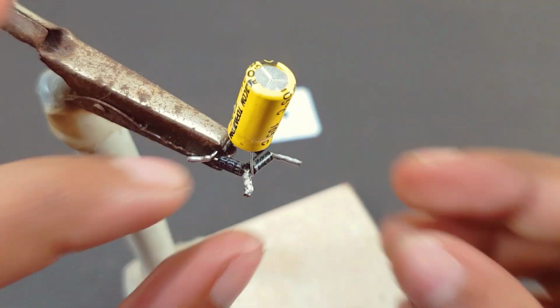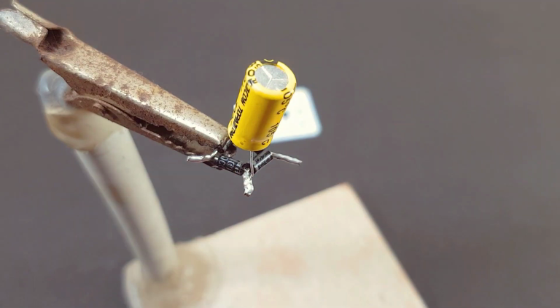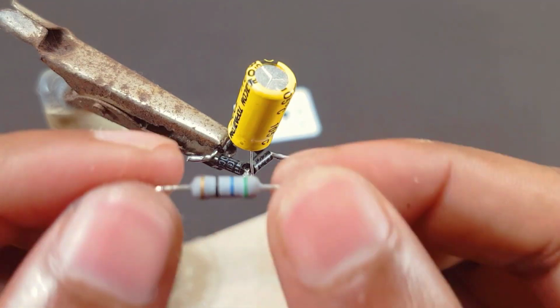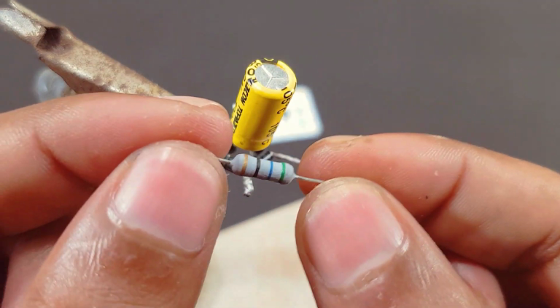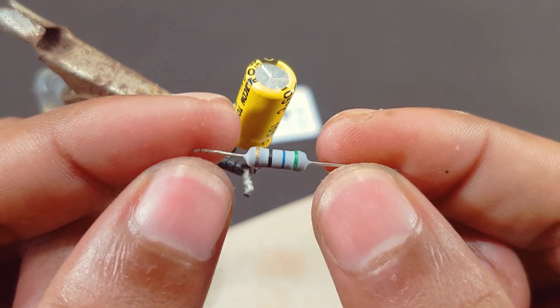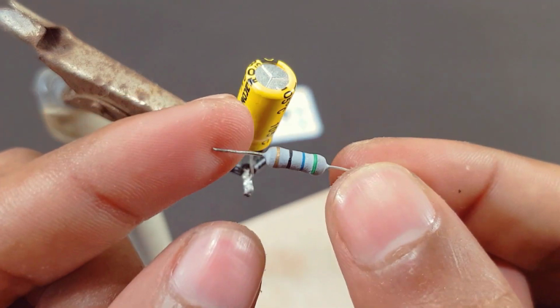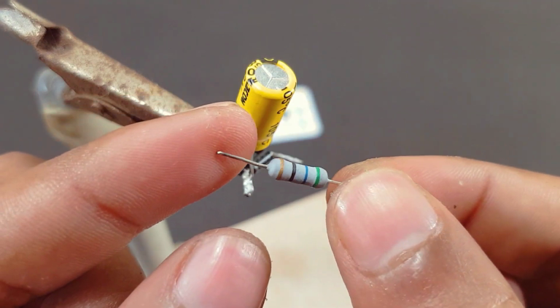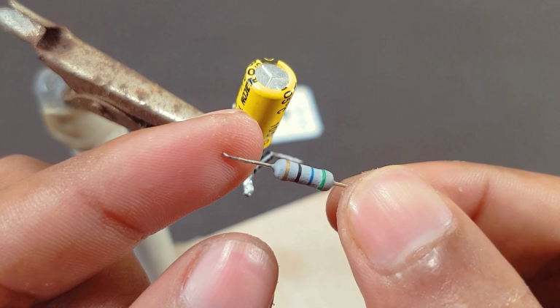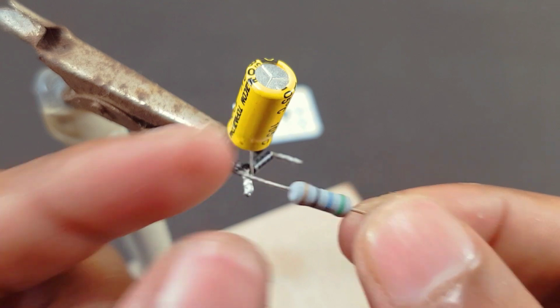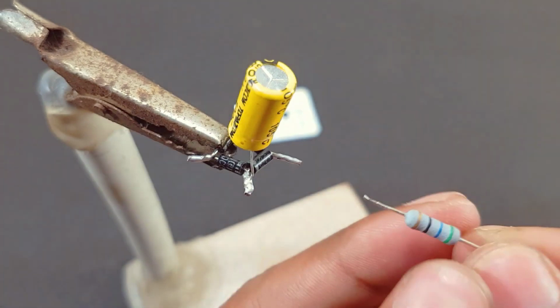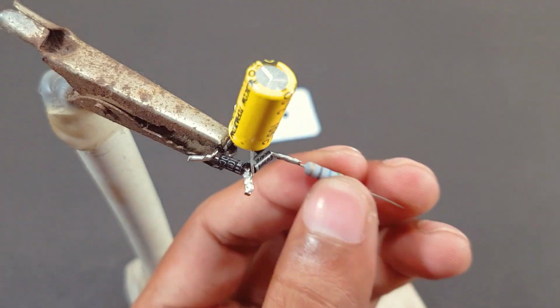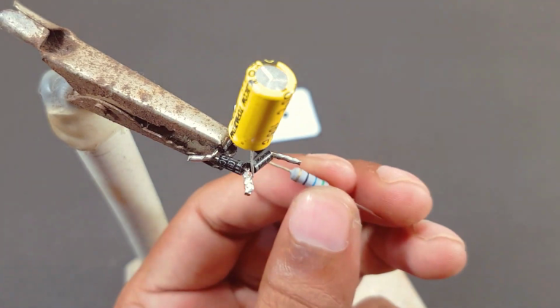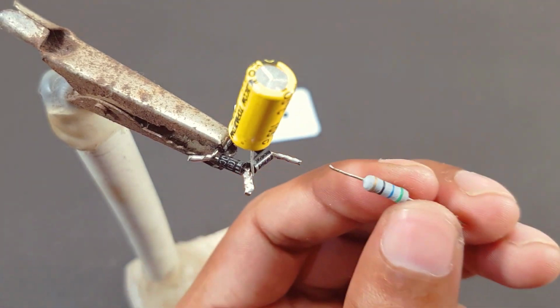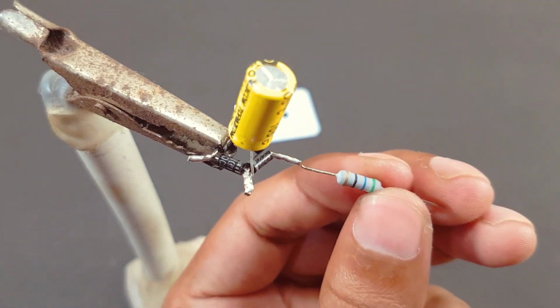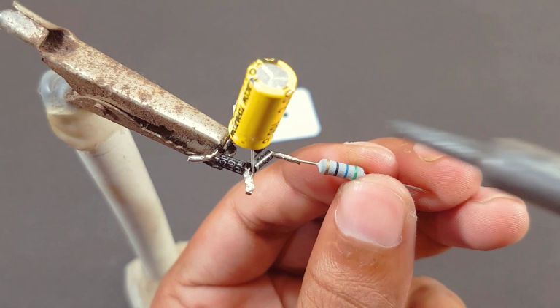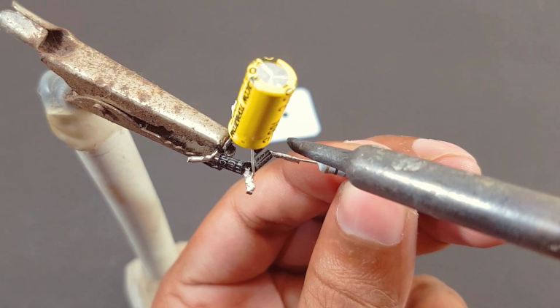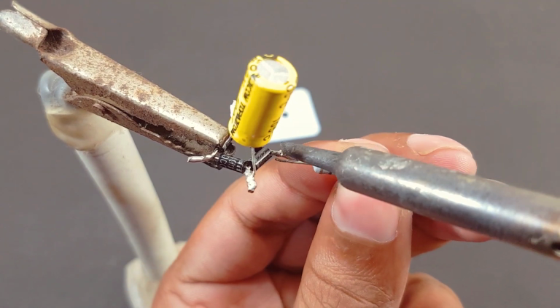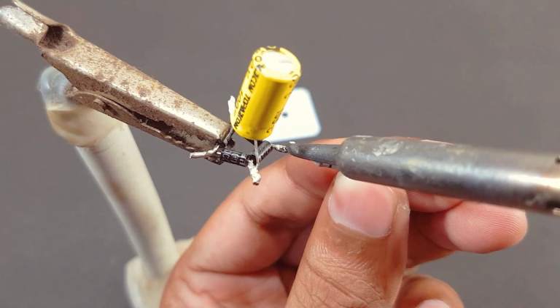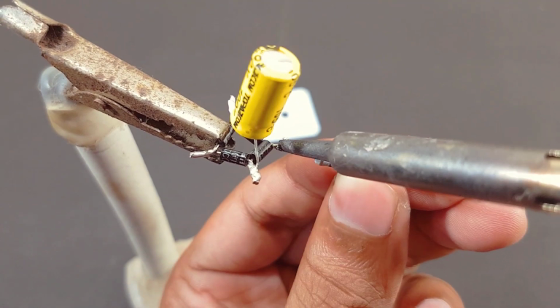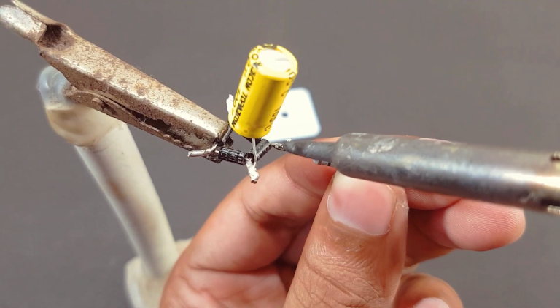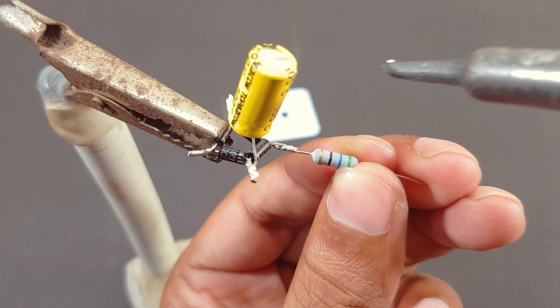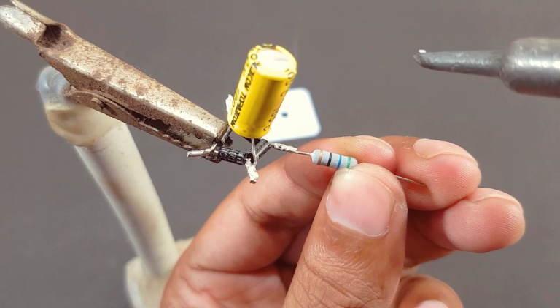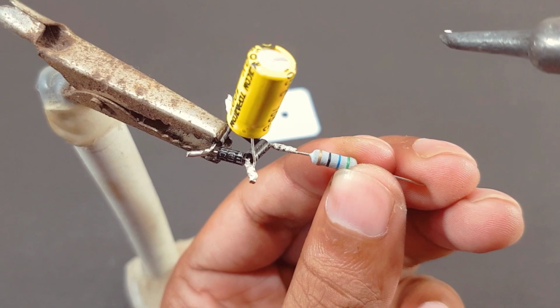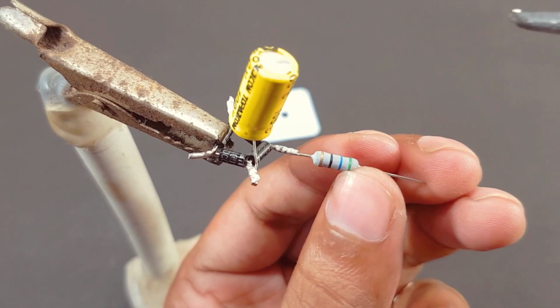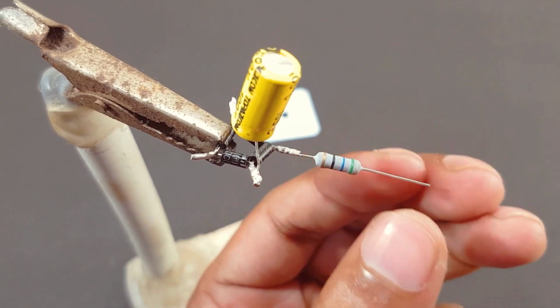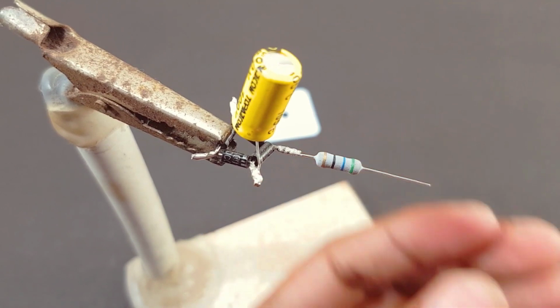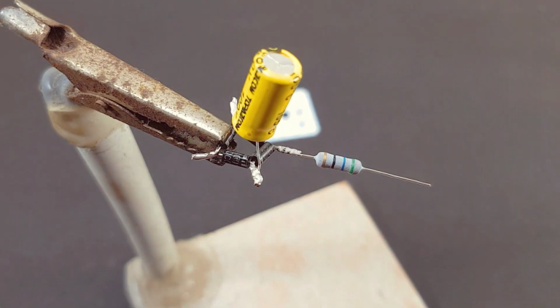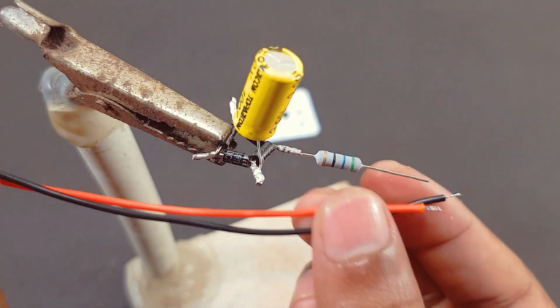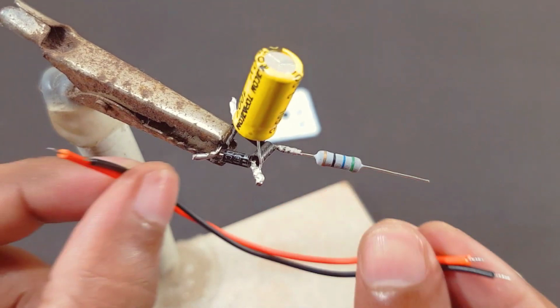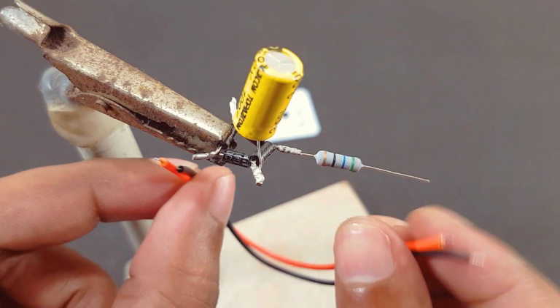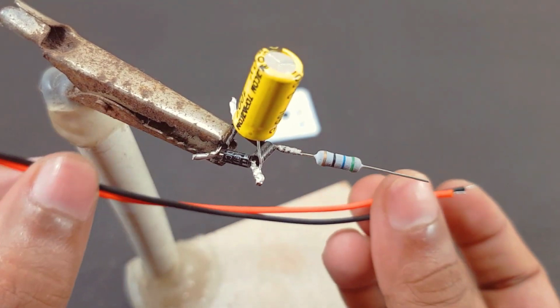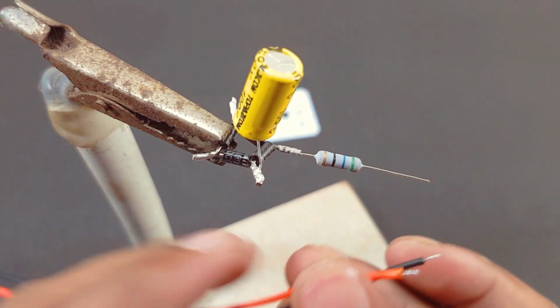This is a 100 ohm 1-watt resistor. LED output wire.